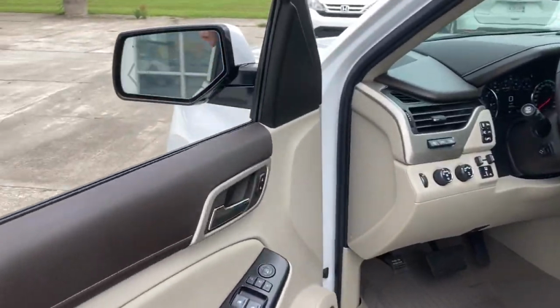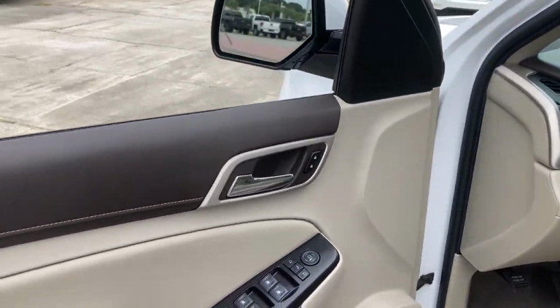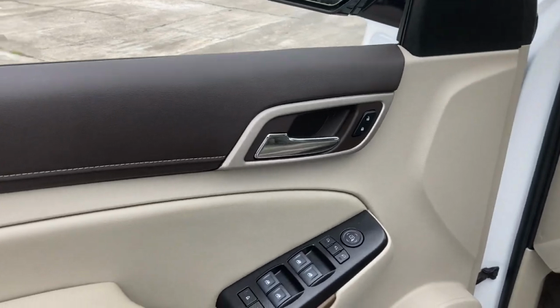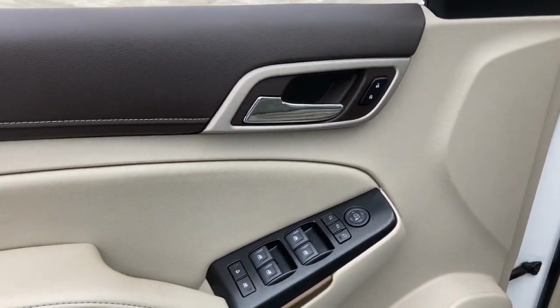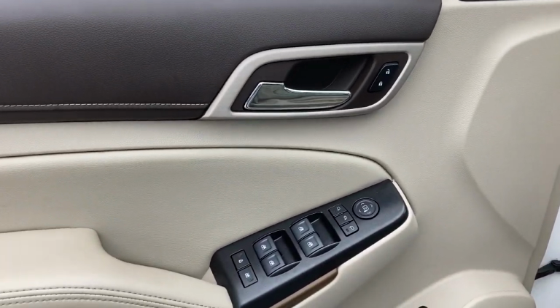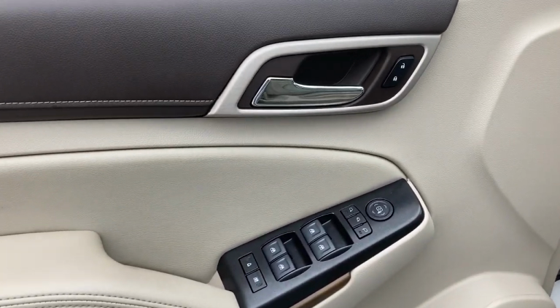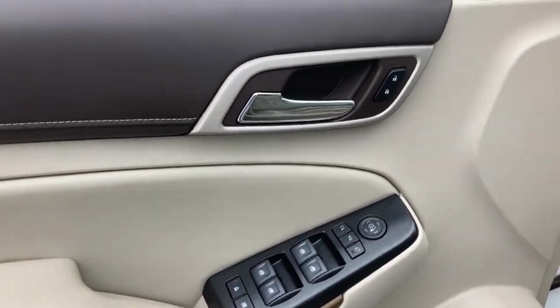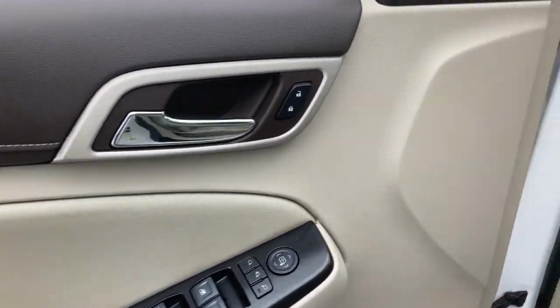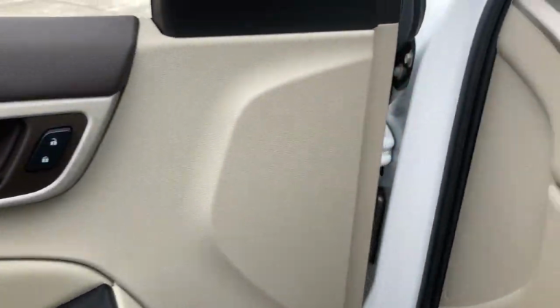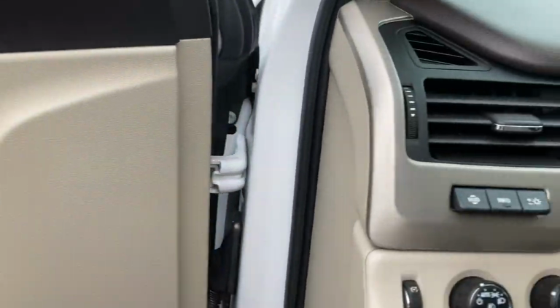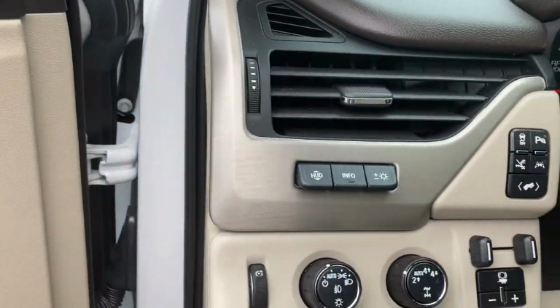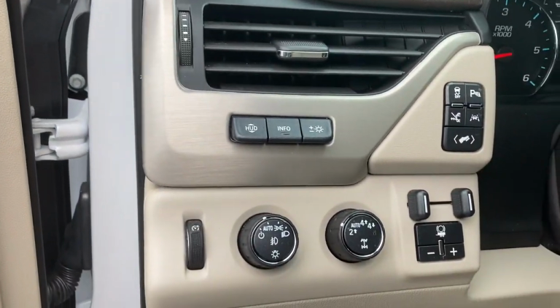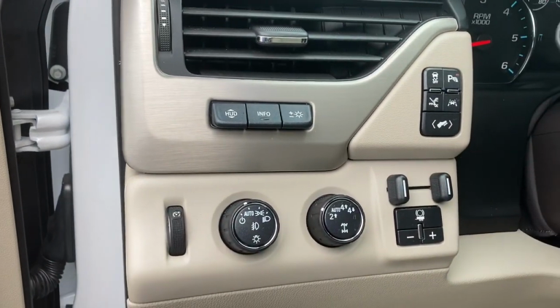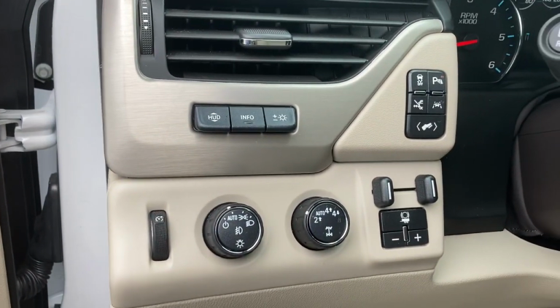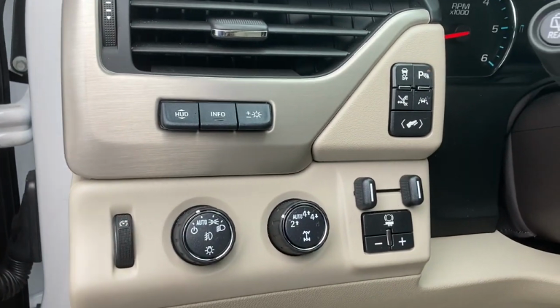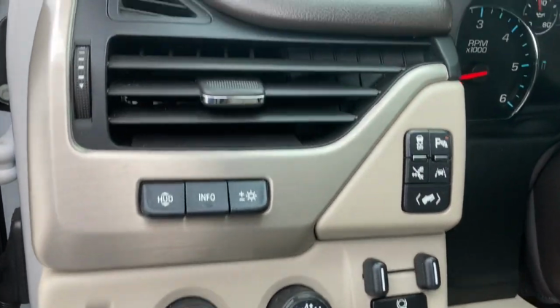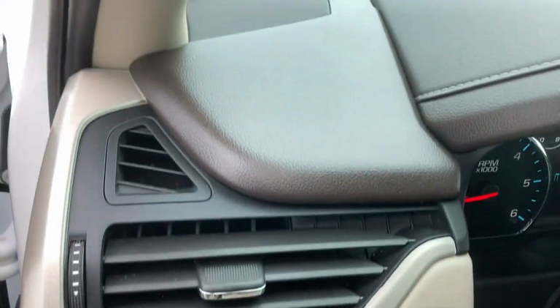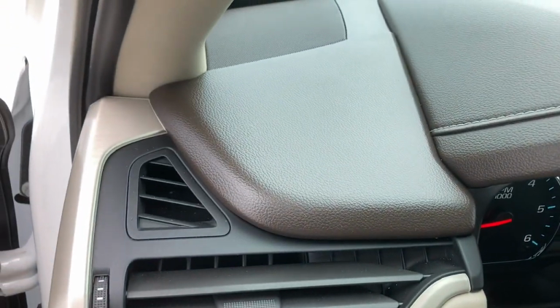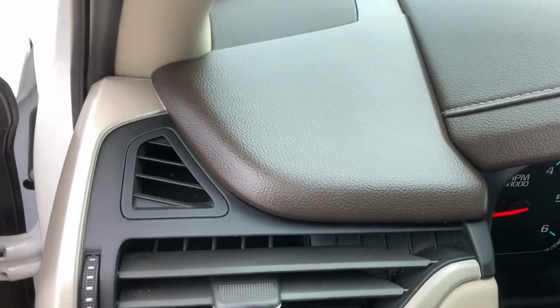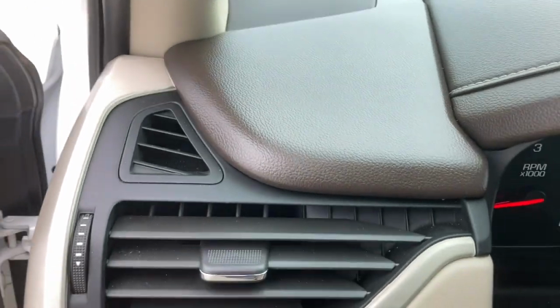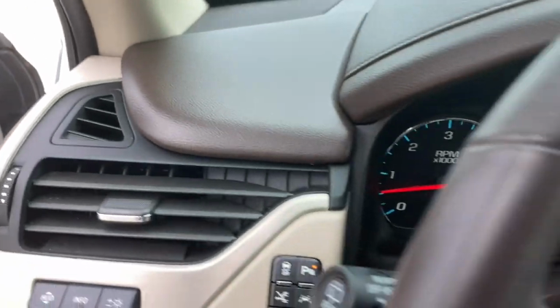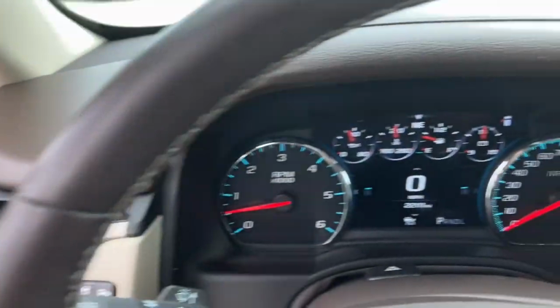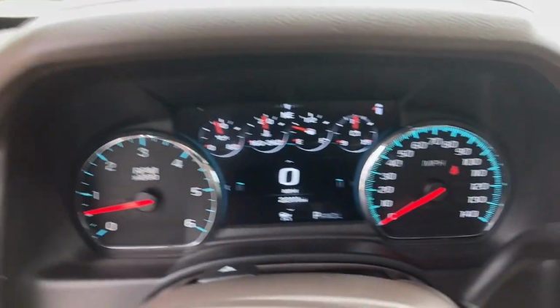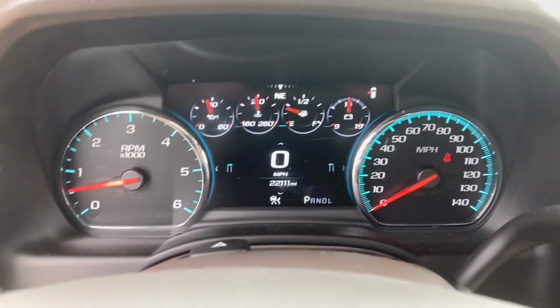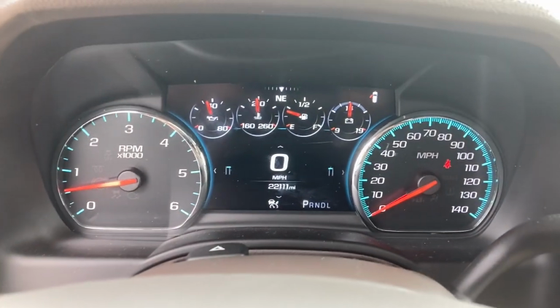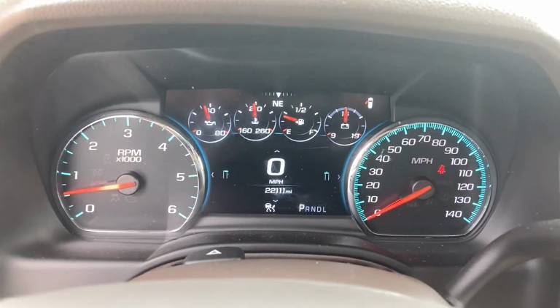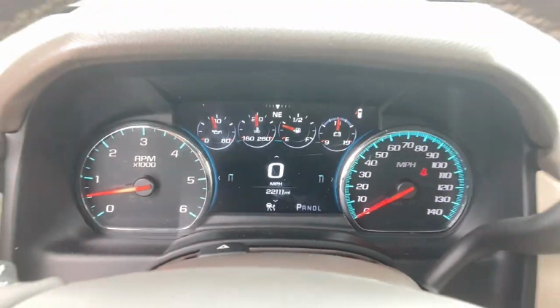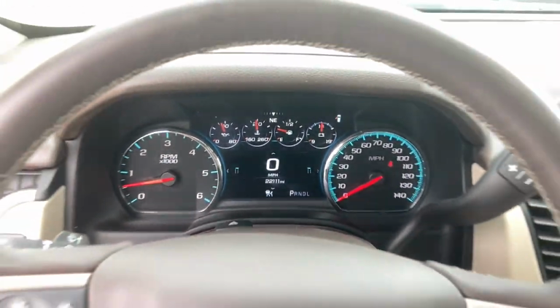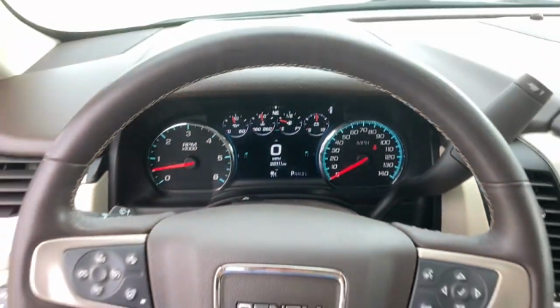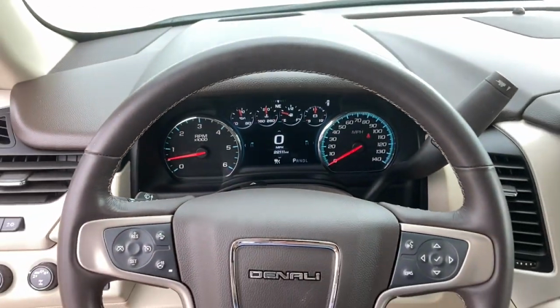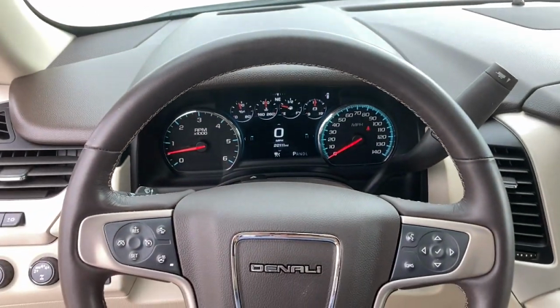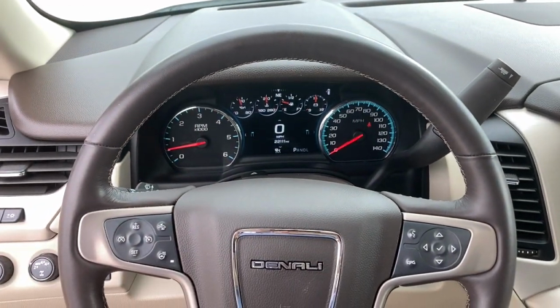Bold good looks and the advantages of an extended wheelbase are yours in this full-size family-focused SUV. The following are some of this vehicle's highlighted options.